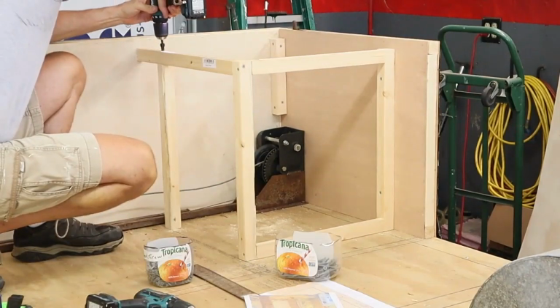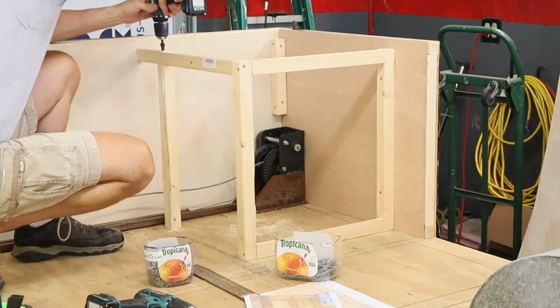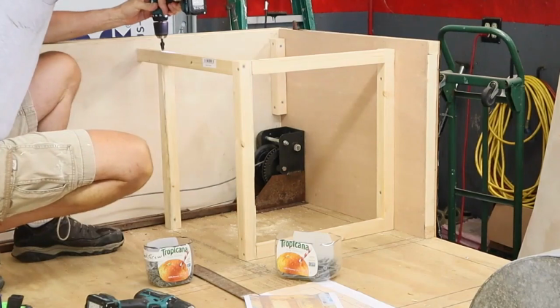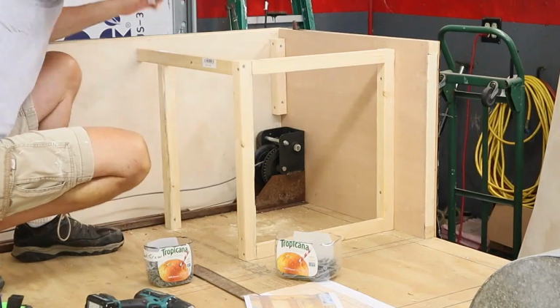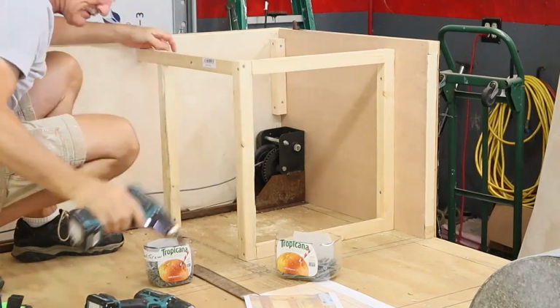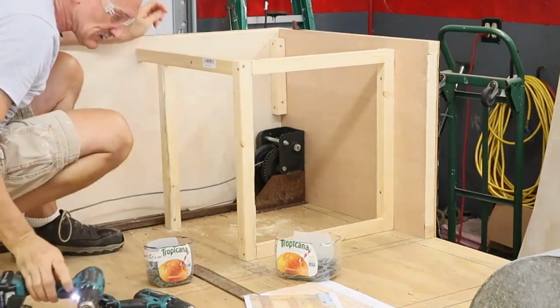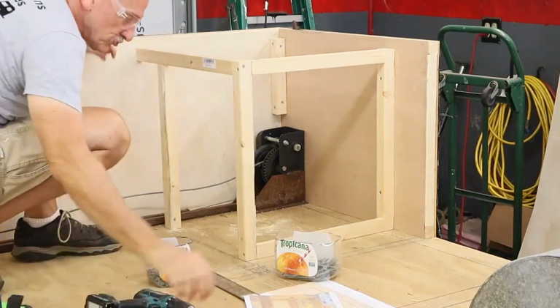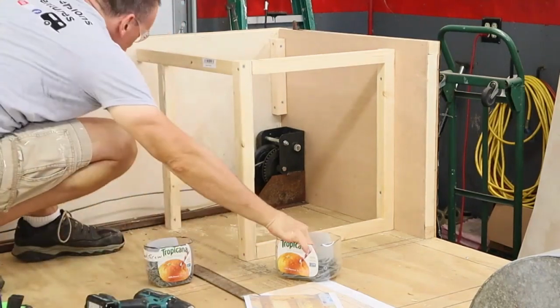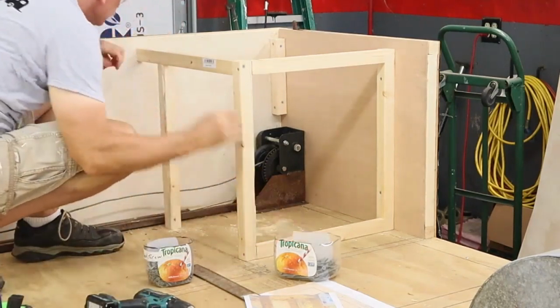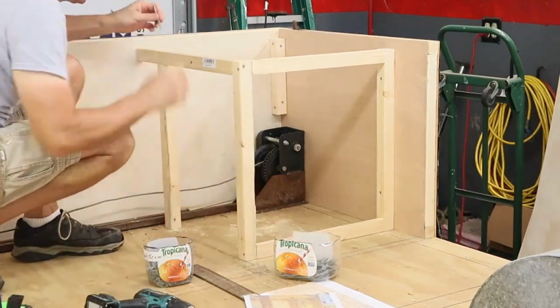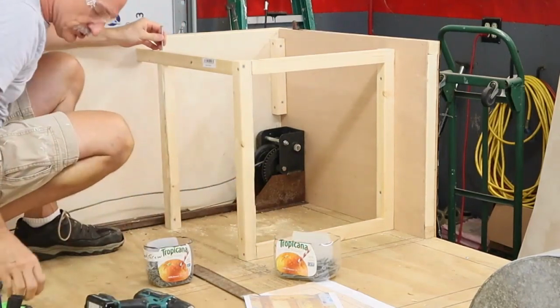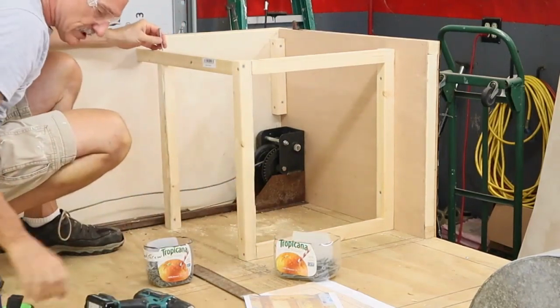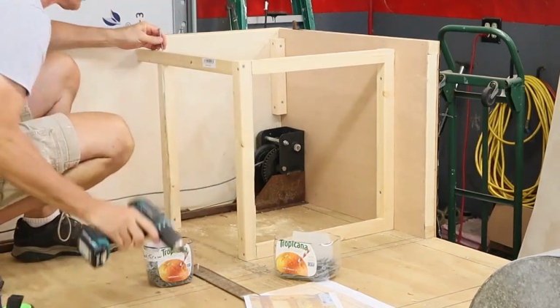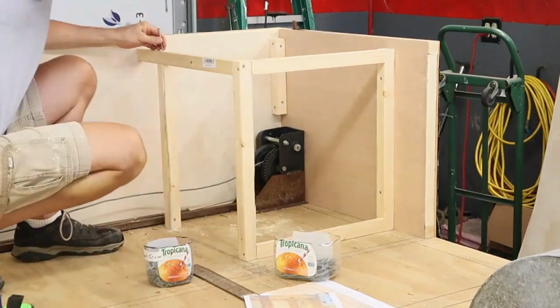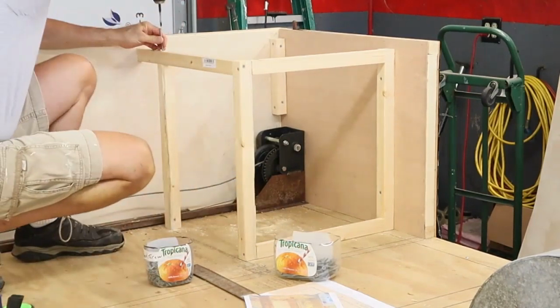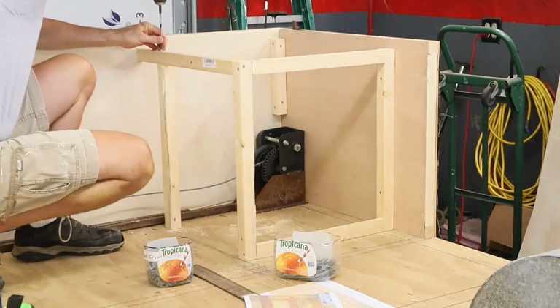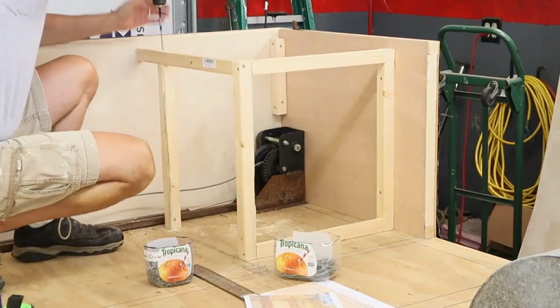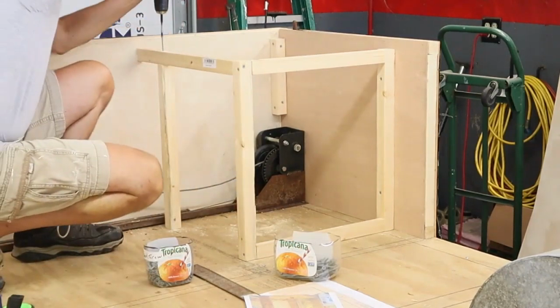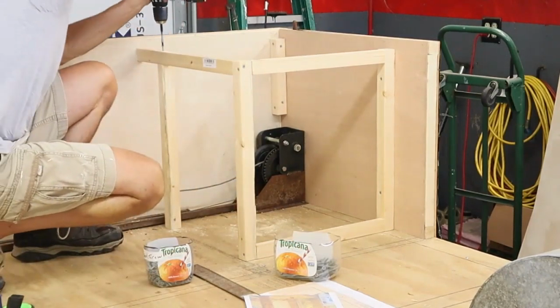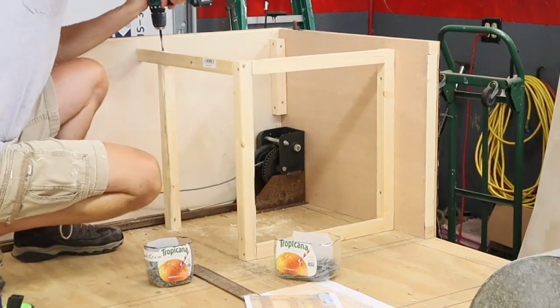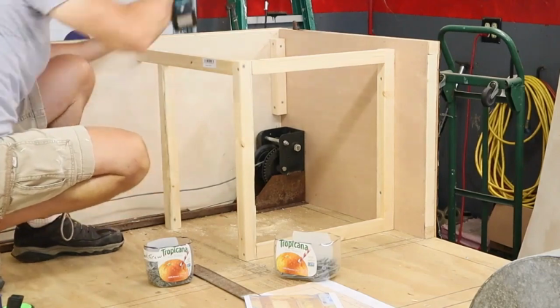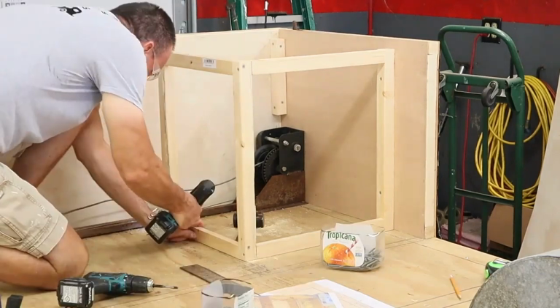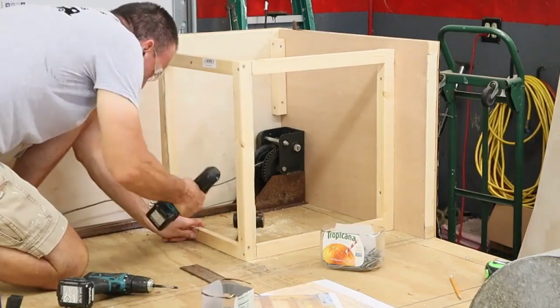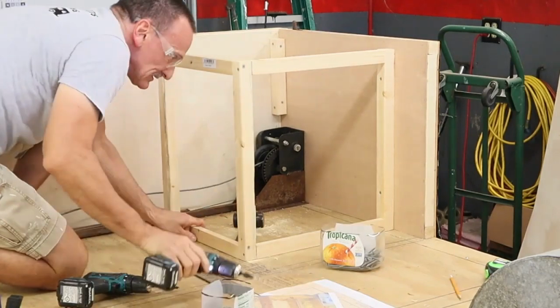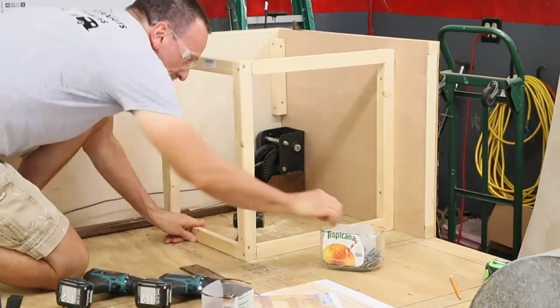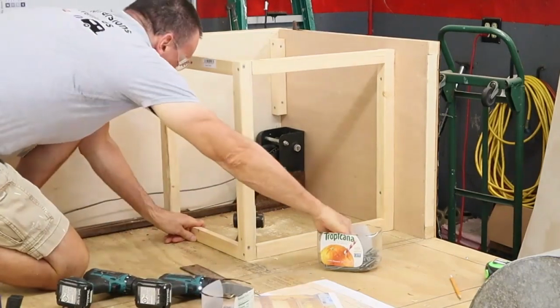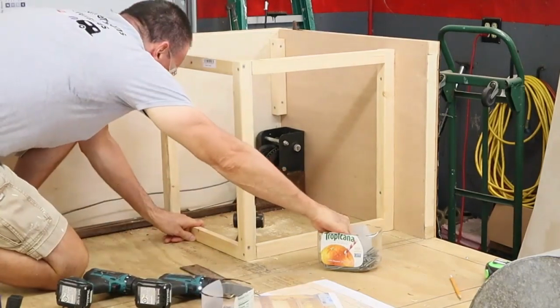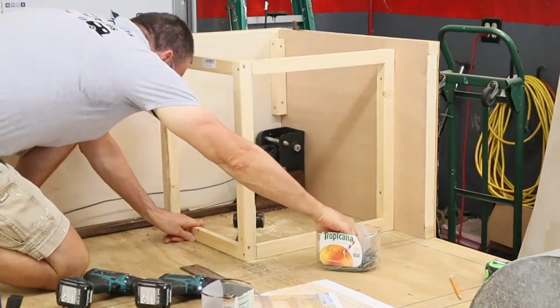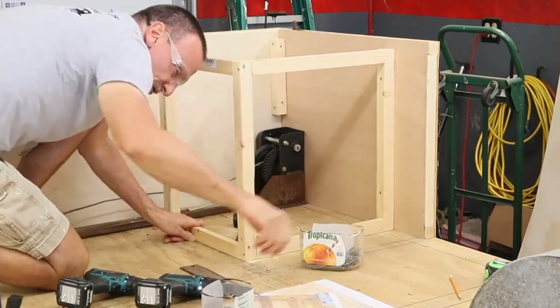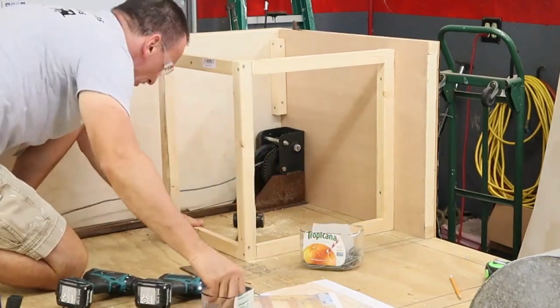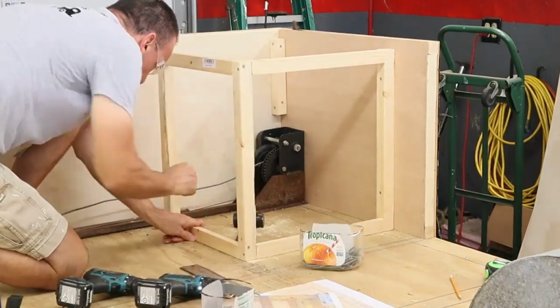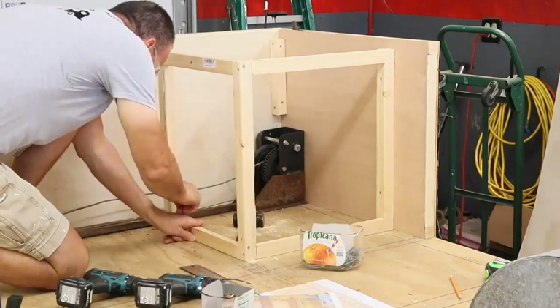I had considered not even putting these boxes back in or making smaller boxes, but the boxes help strengthen the walls and keep them perpendicular, especially around the door.